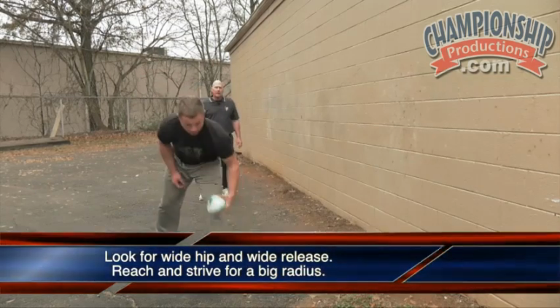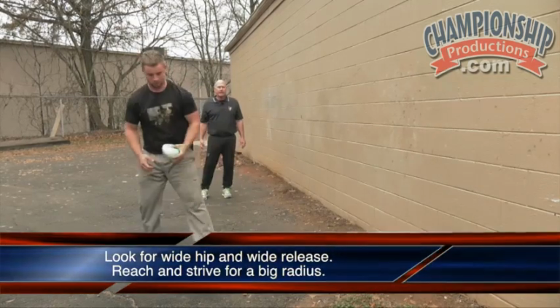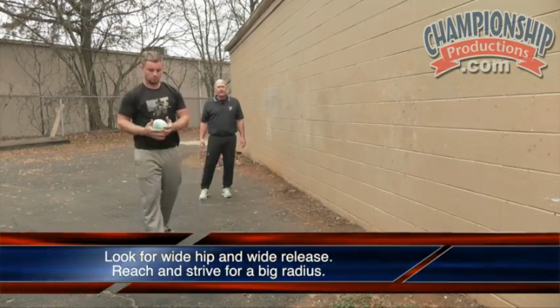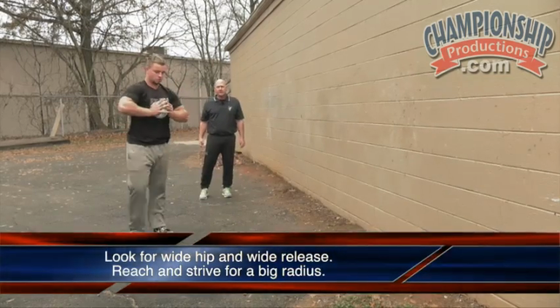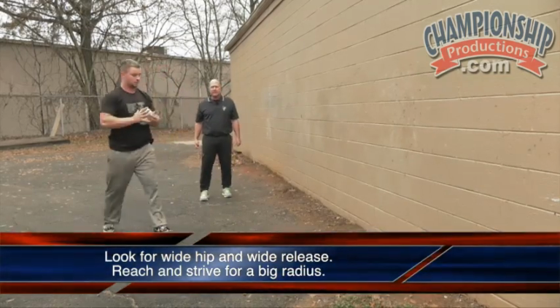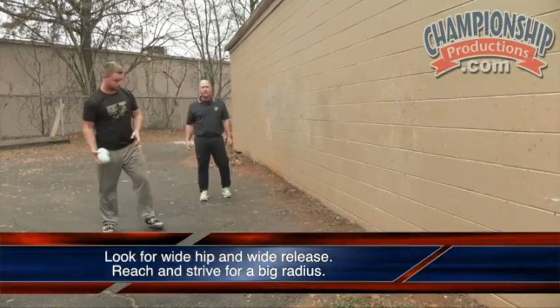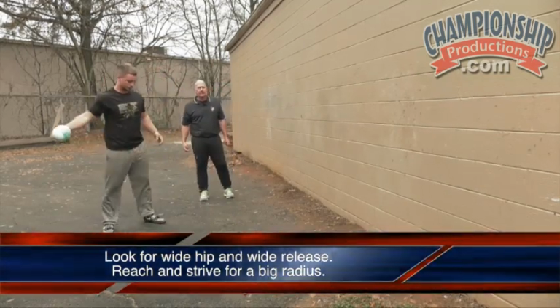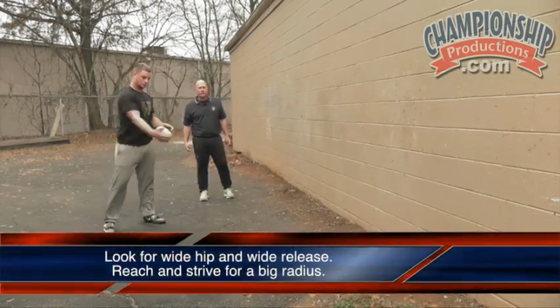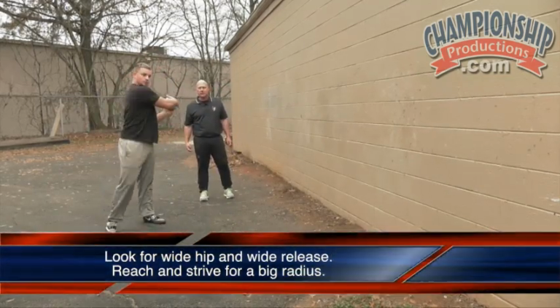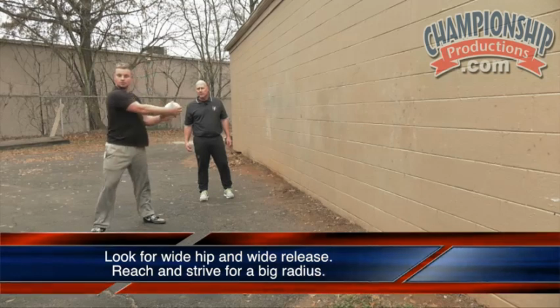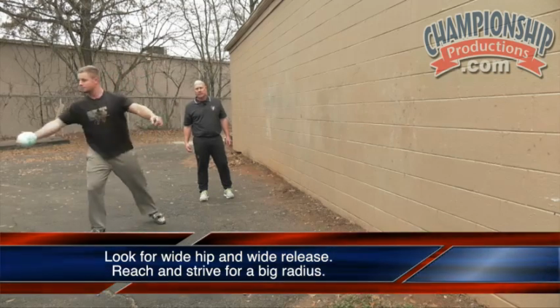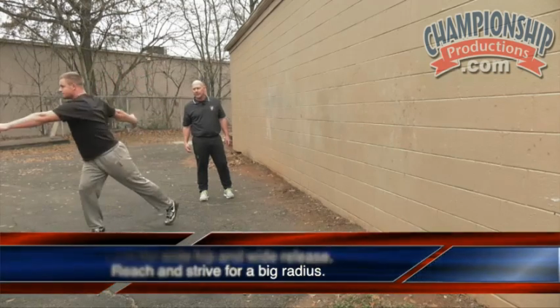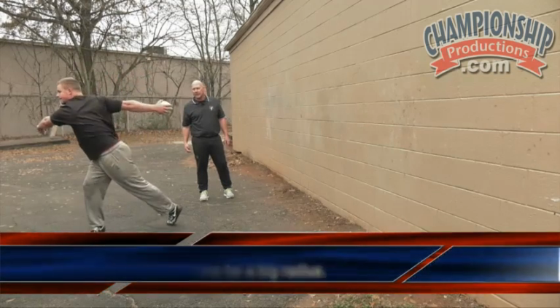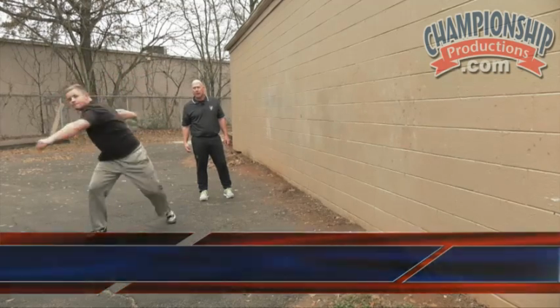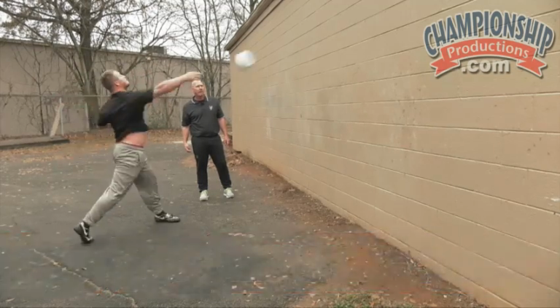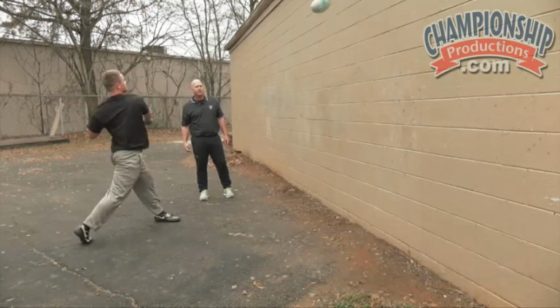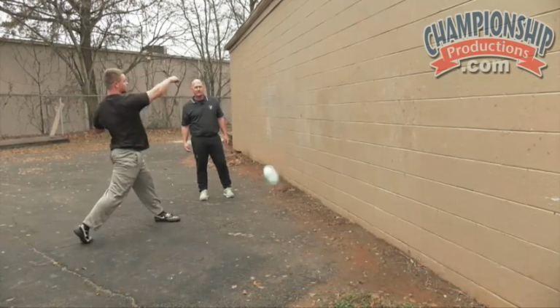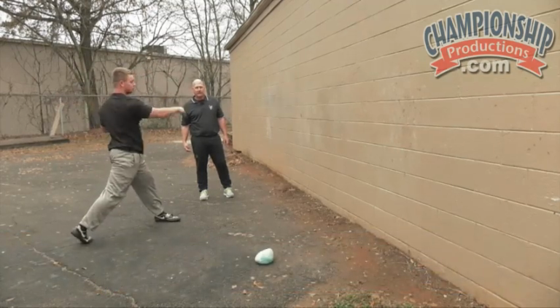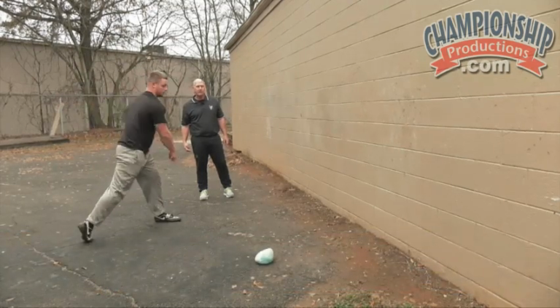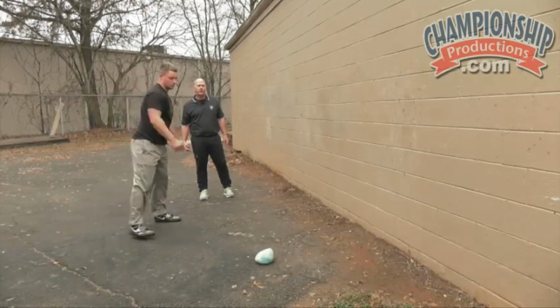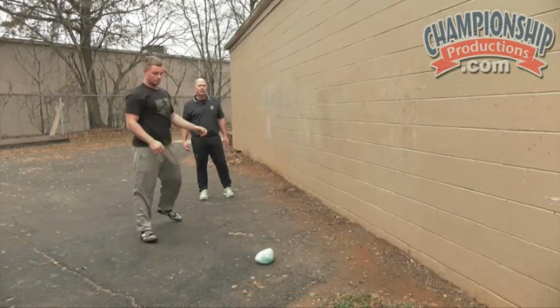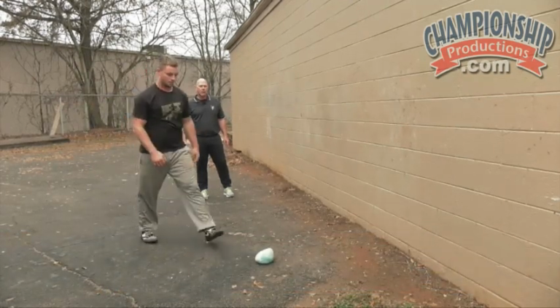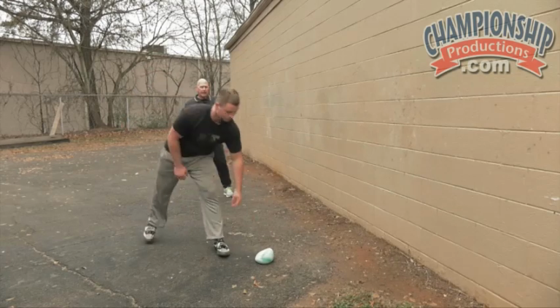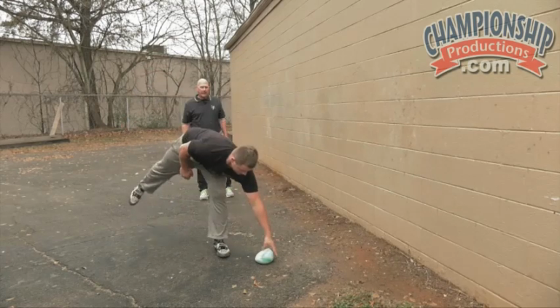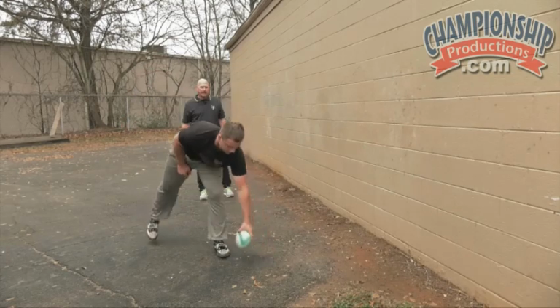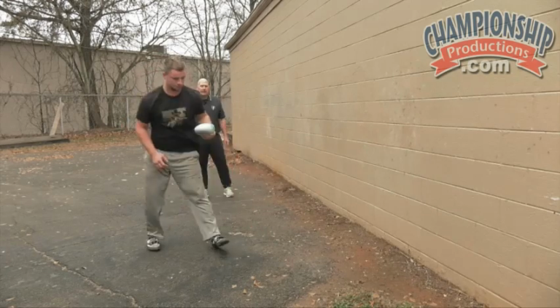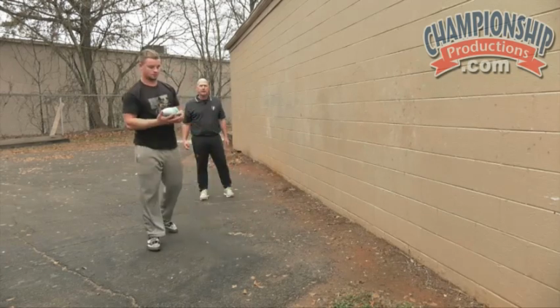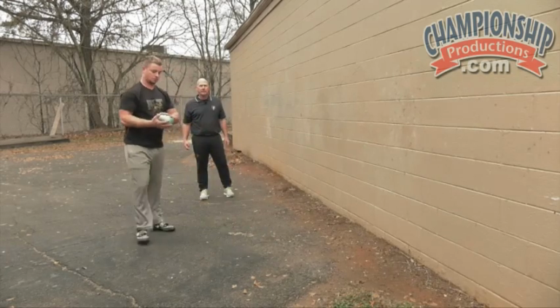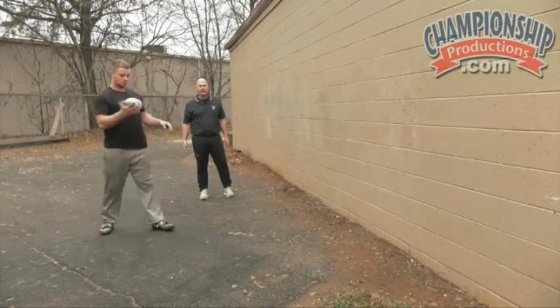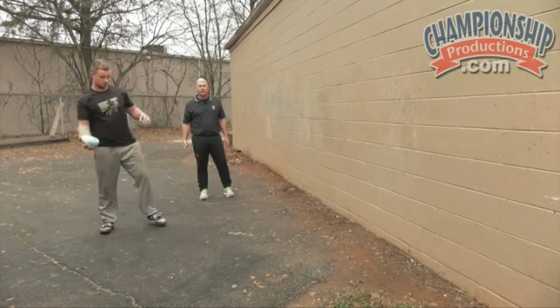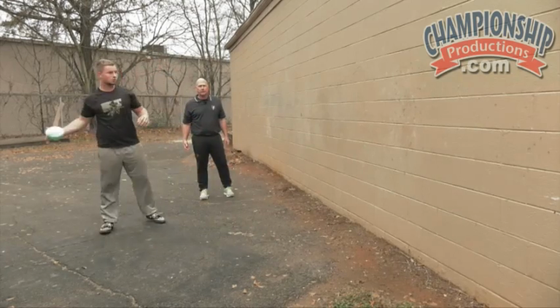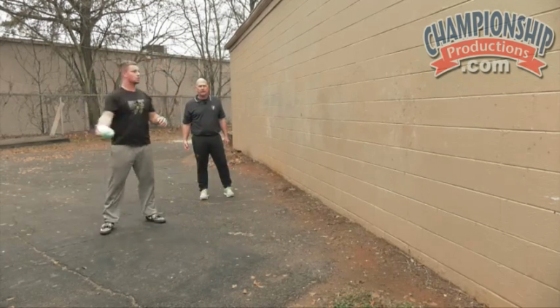A good thing about these is again we can do these indoors. This is a weighted ball just full of sand. It just deforms when it hits the wall and the athlete can take 5-10 throws in a few minutes.